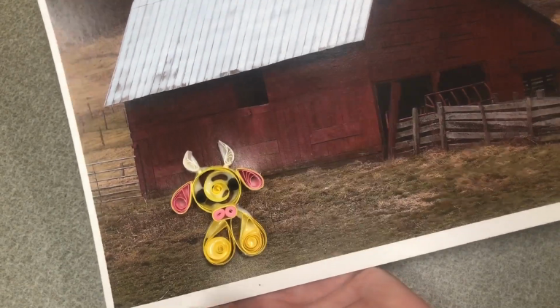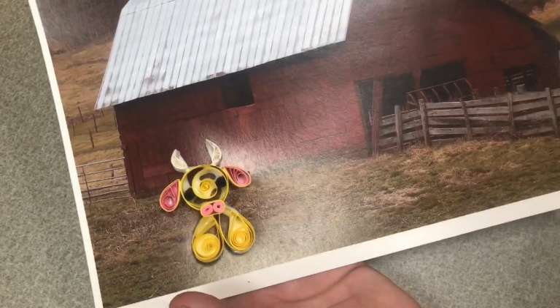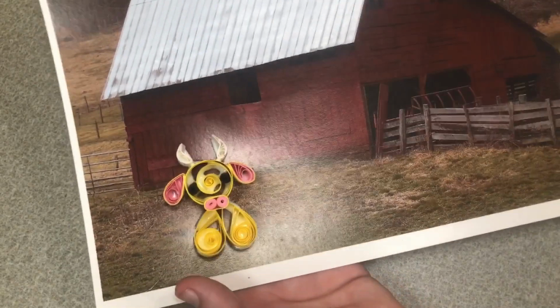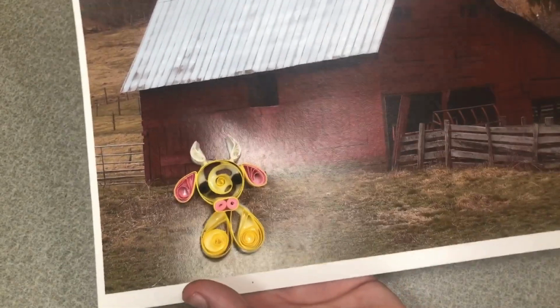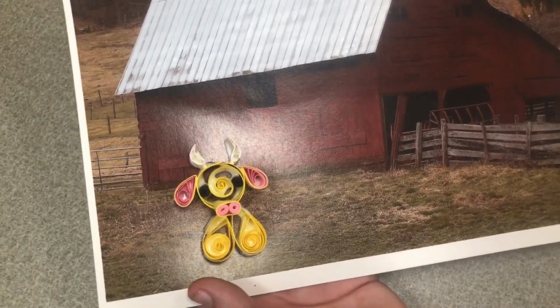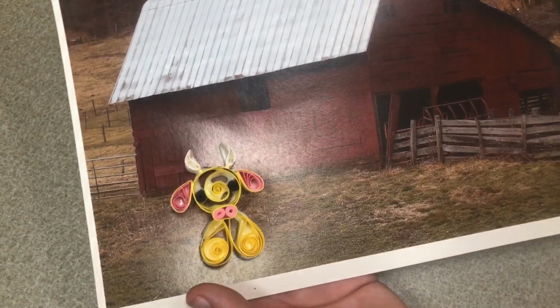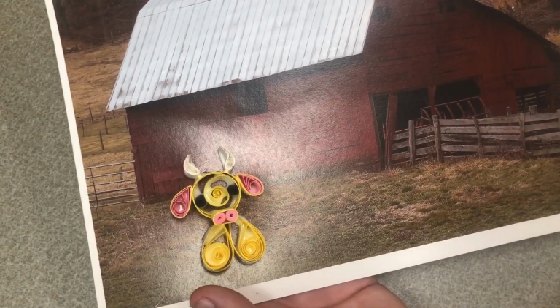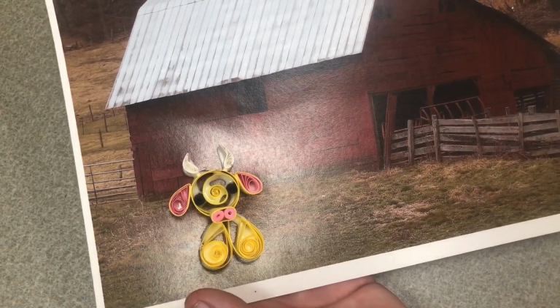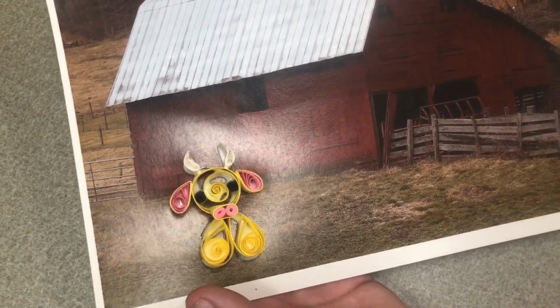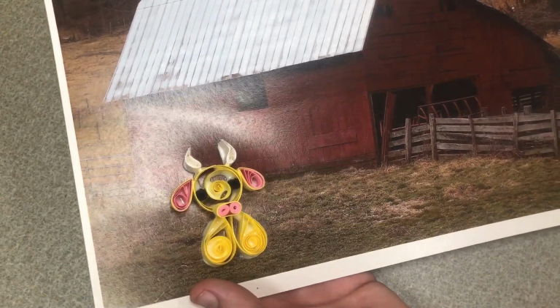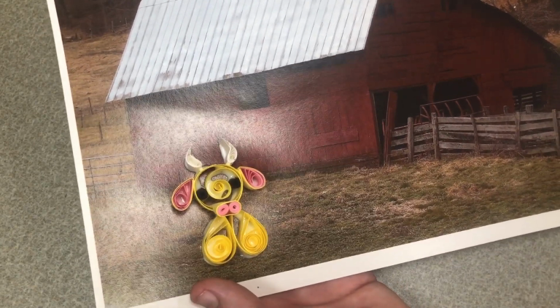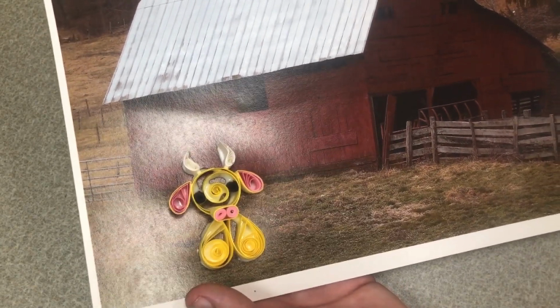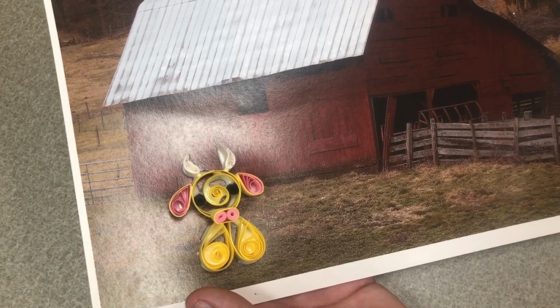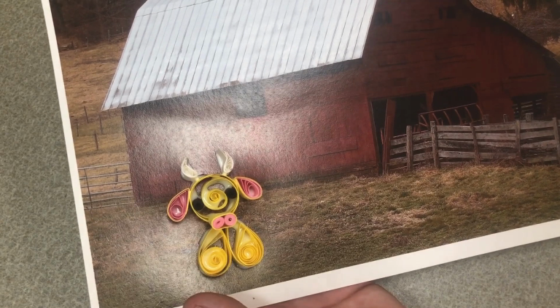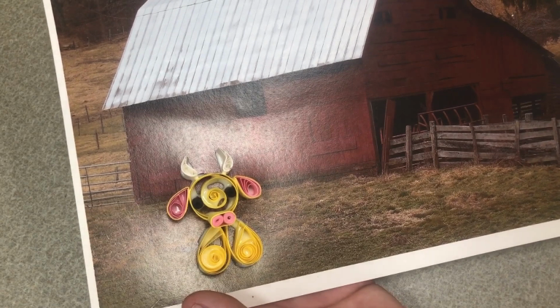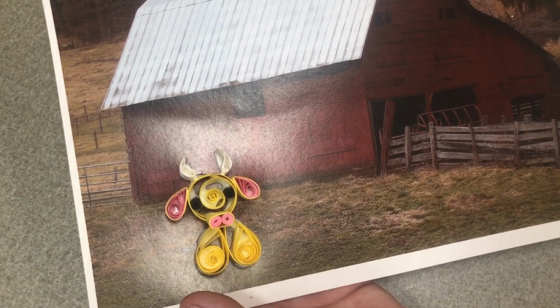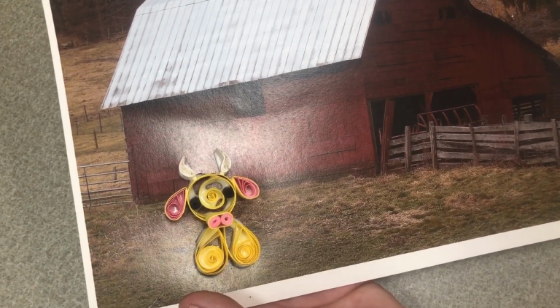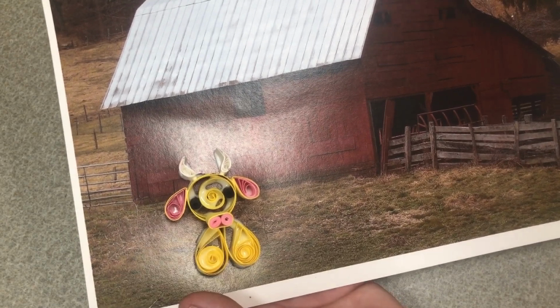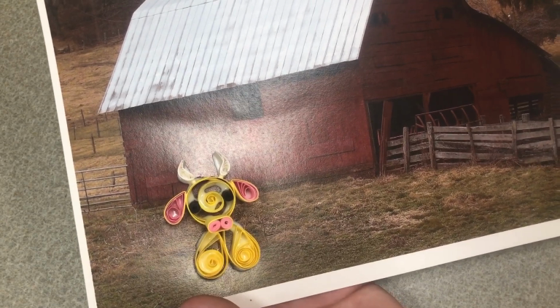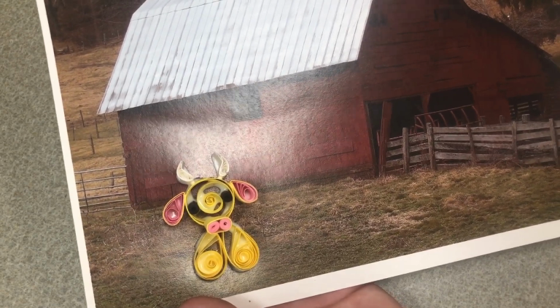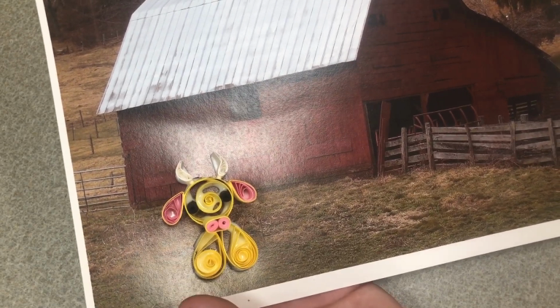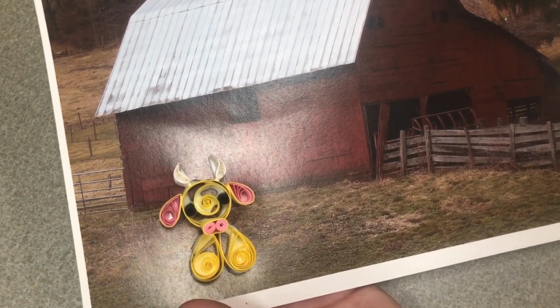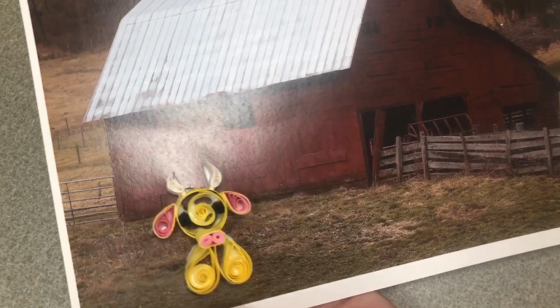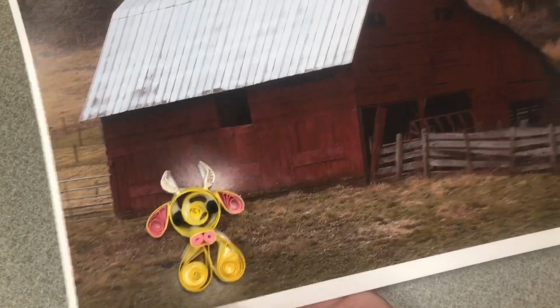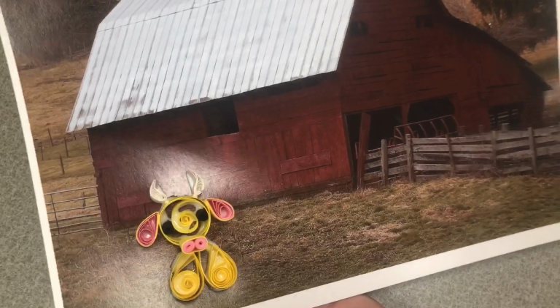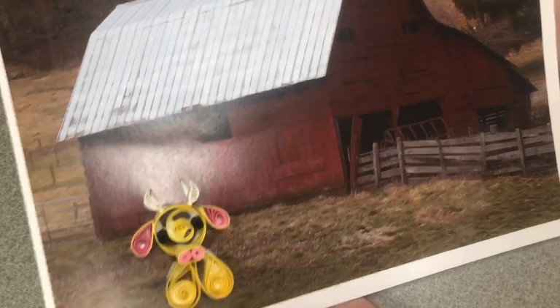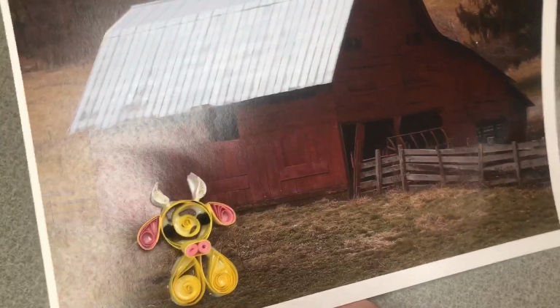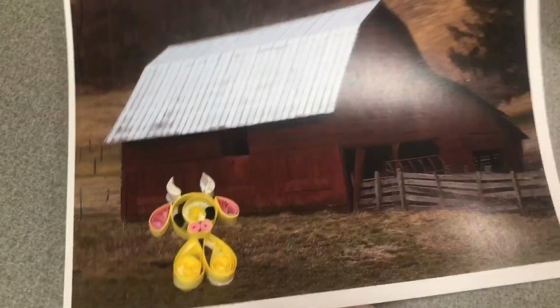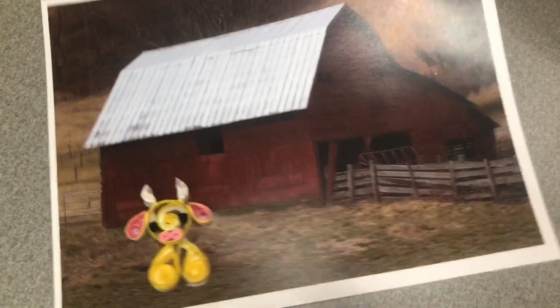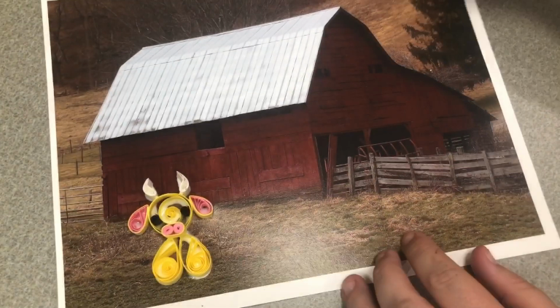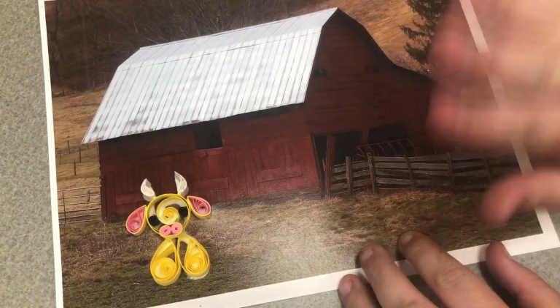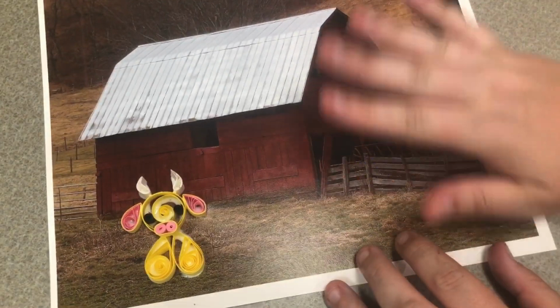That is our very first quilt creation for this summer. Thank you so much for joining me, and I will see you next week to make another barnyard animal. Bye!